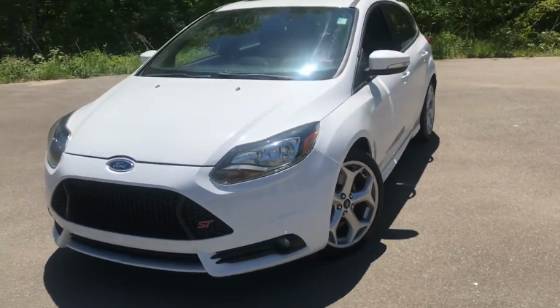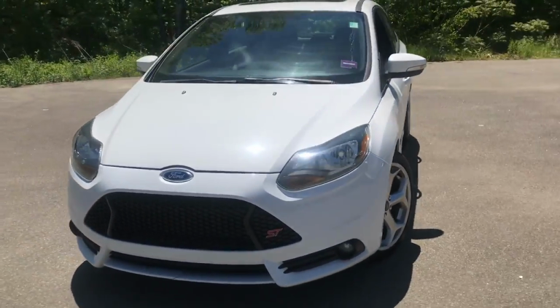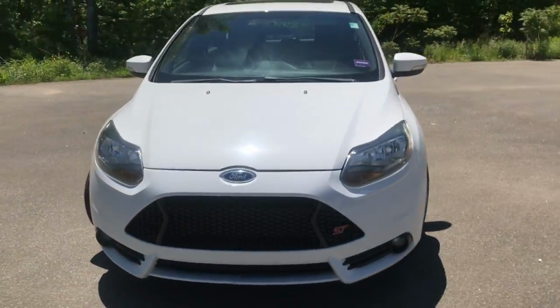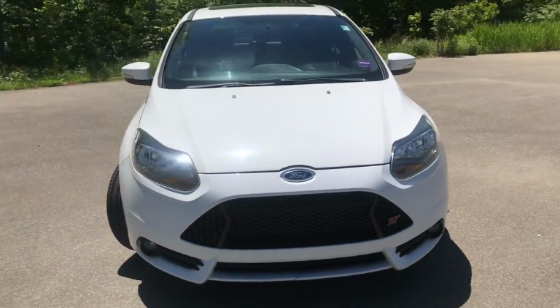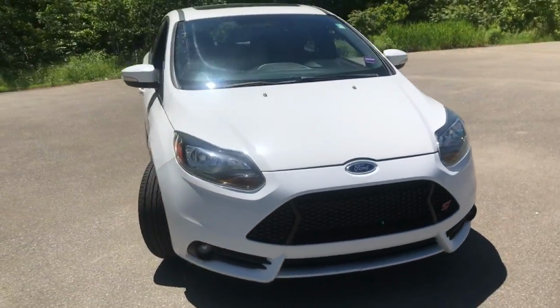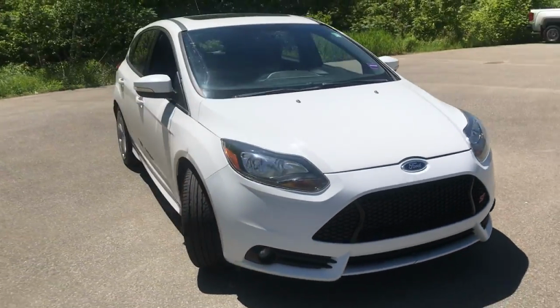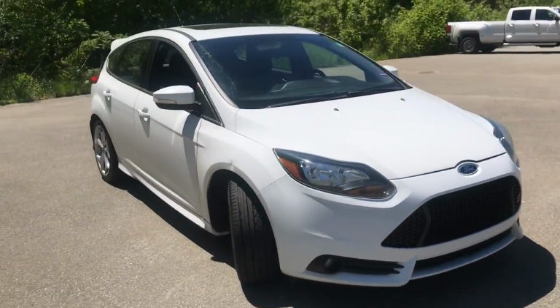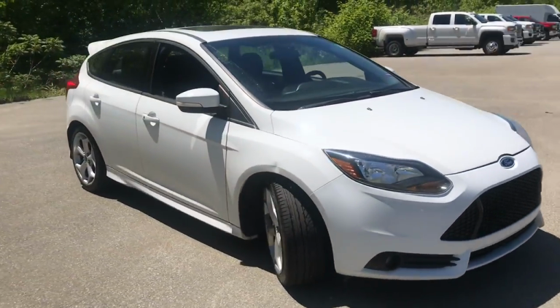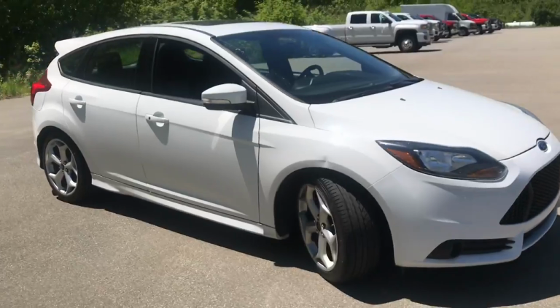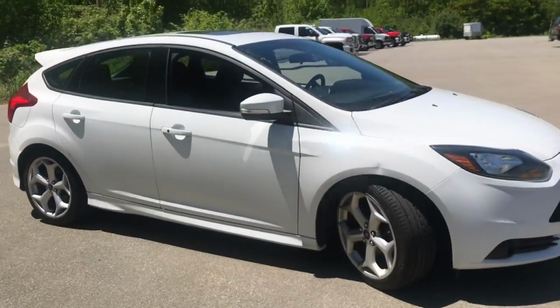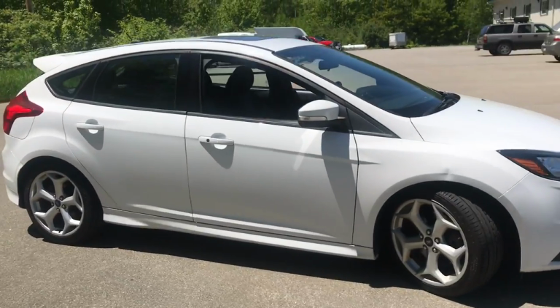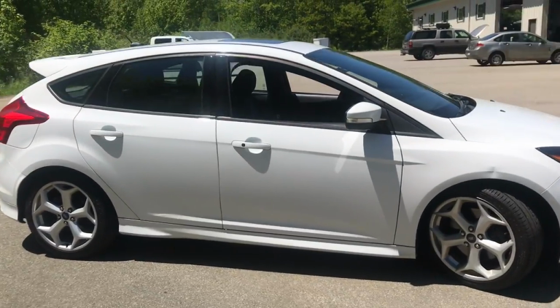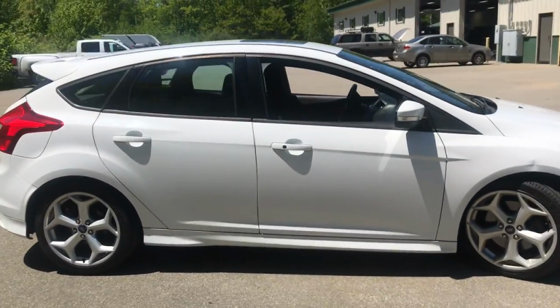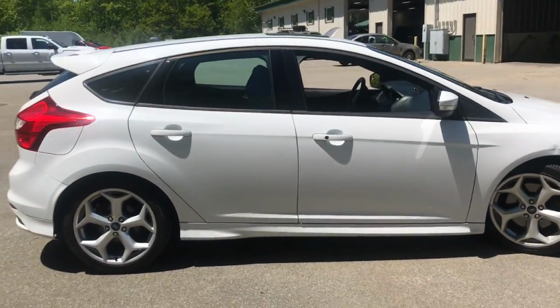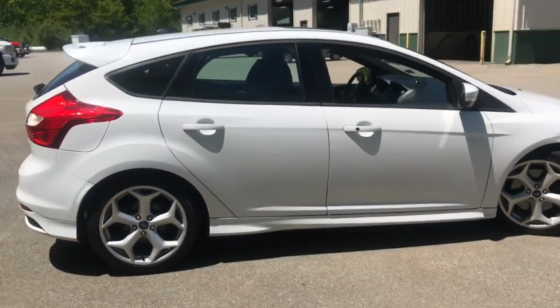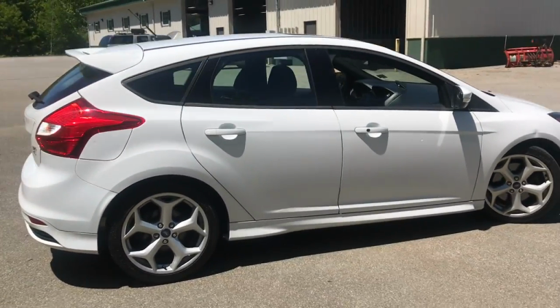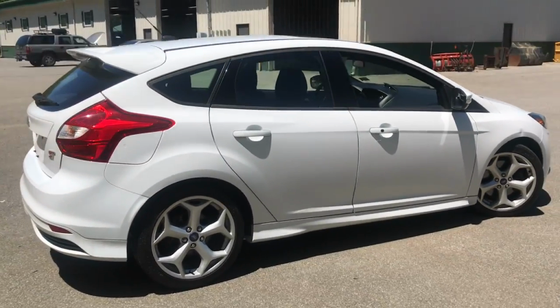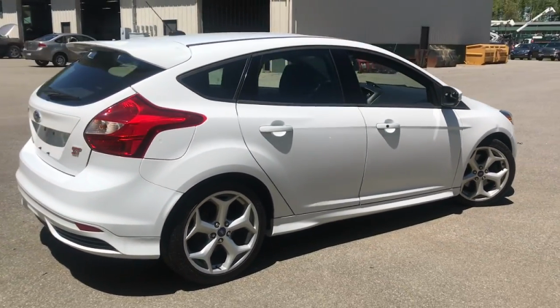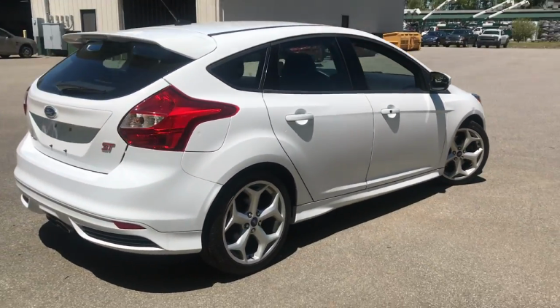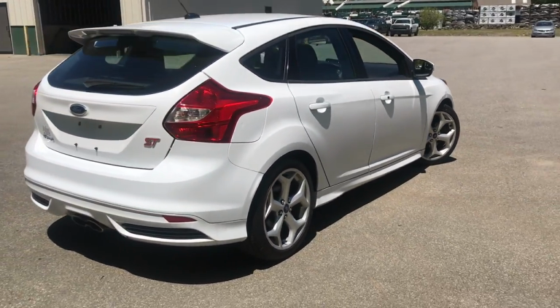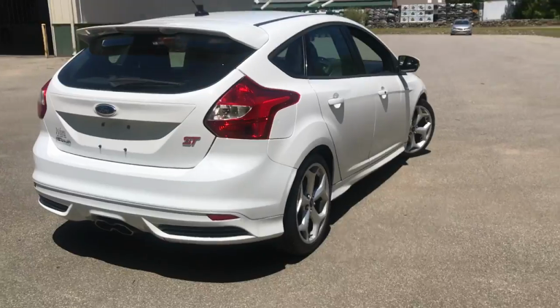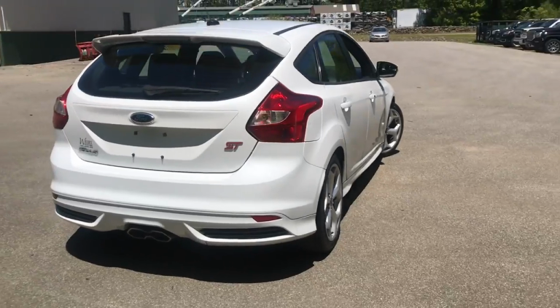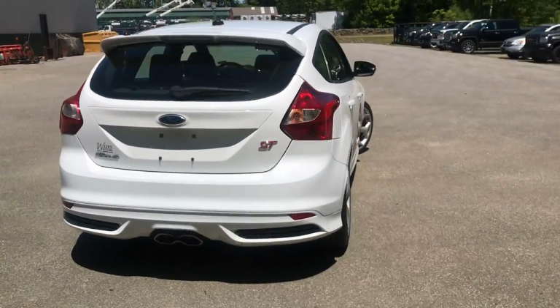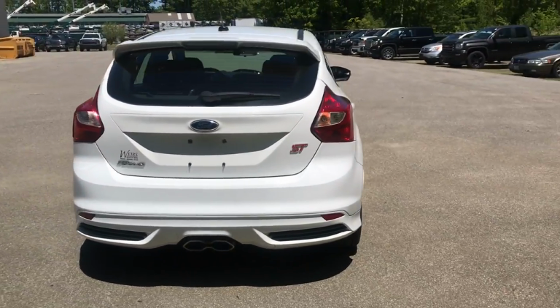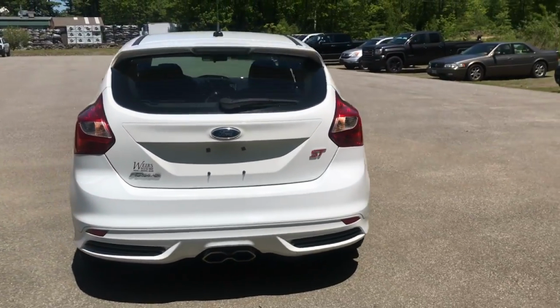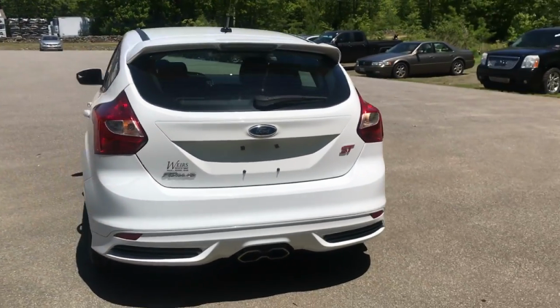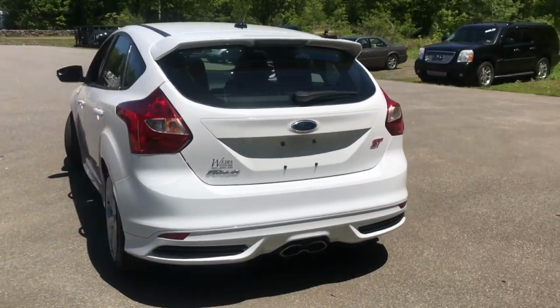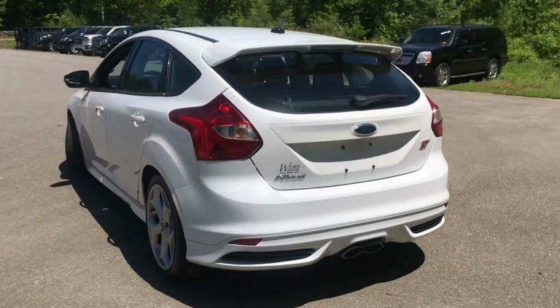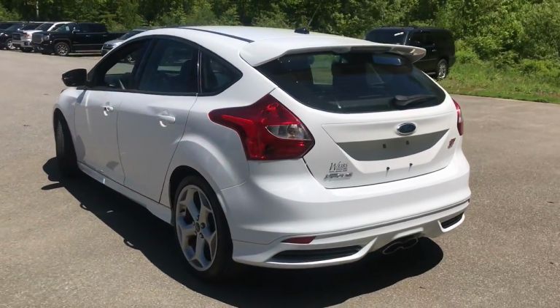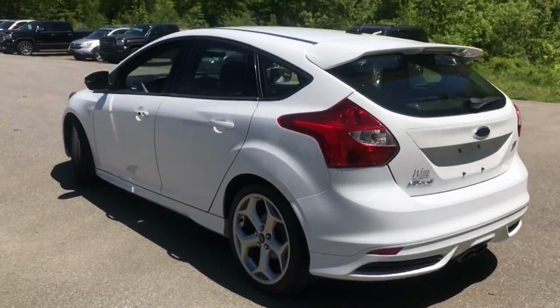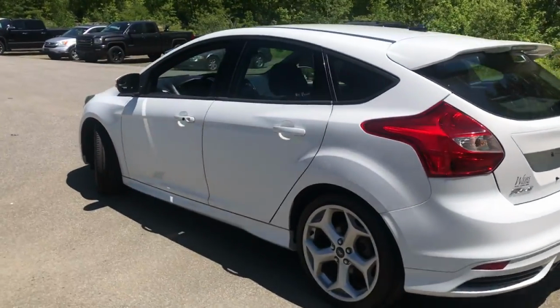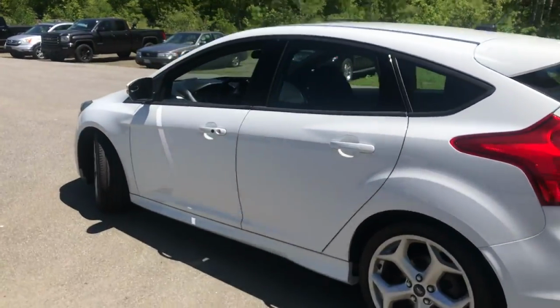Good afternoon, down here at Weir's Buick GMC Route 1 in Rundle, Maine. Just wanted to do a quick walk around video of this 2013 Ford Focus ST that we have on the lot. It is available — was a recent trade. It's got a little over 72,000 miles on it.